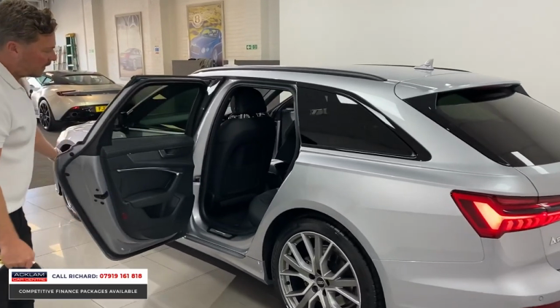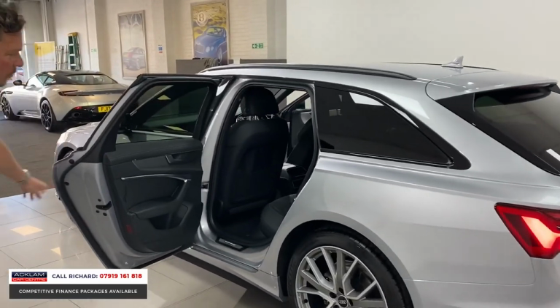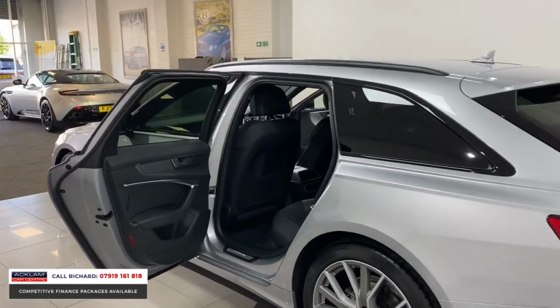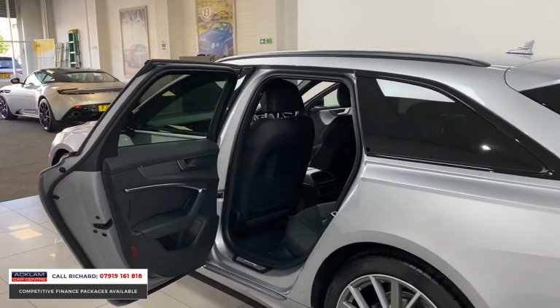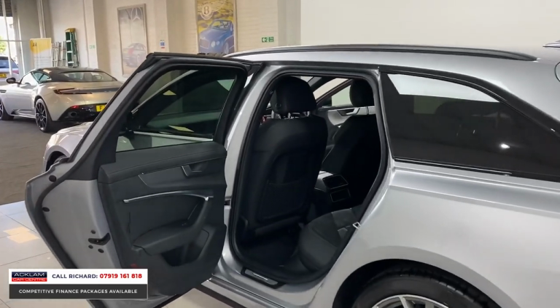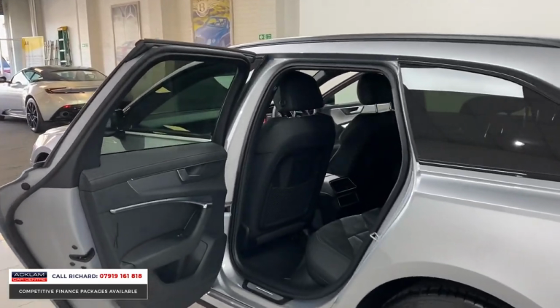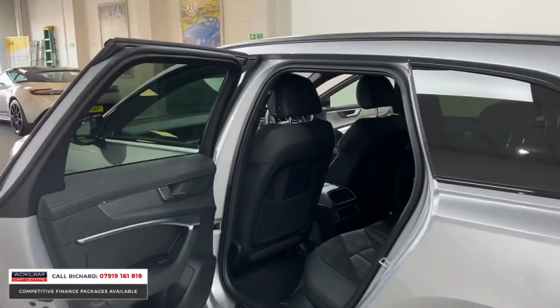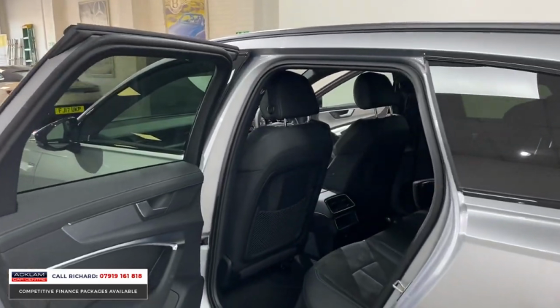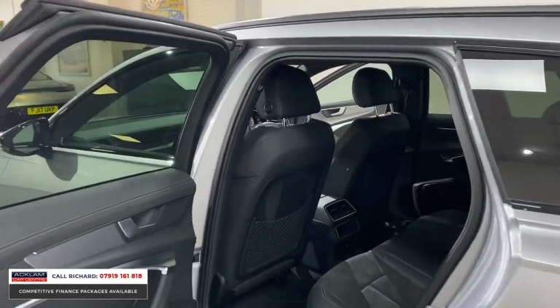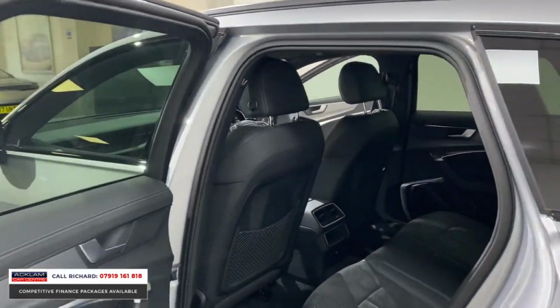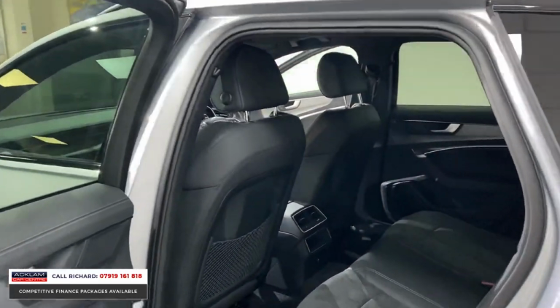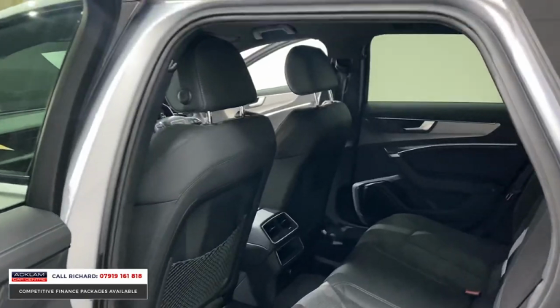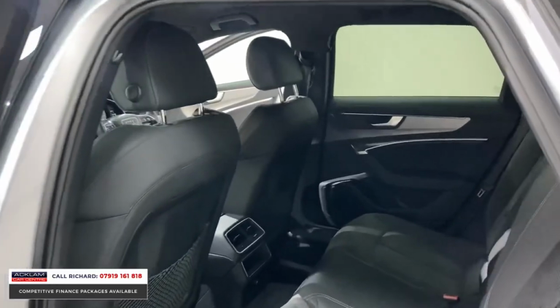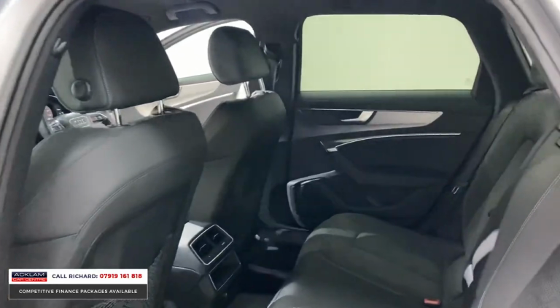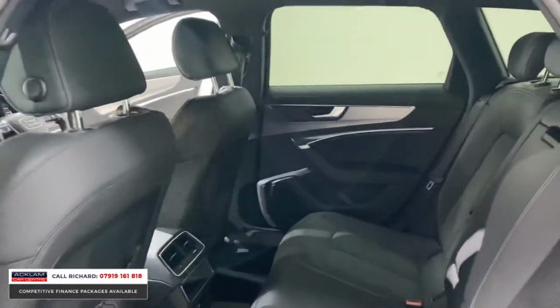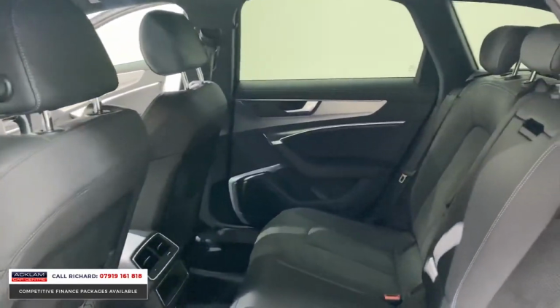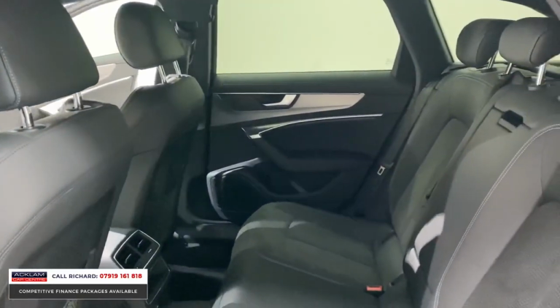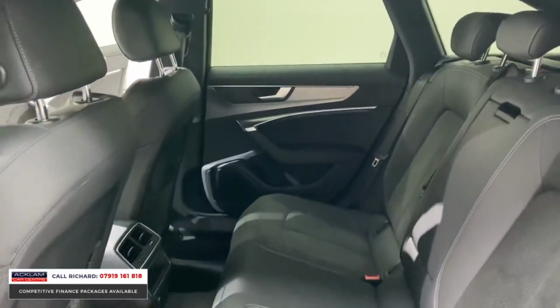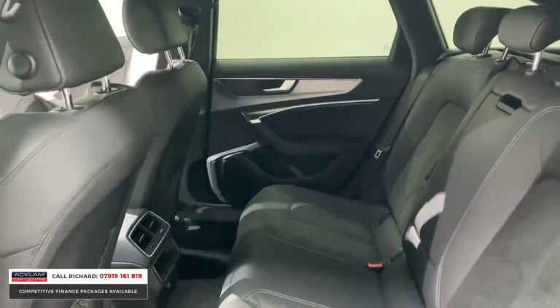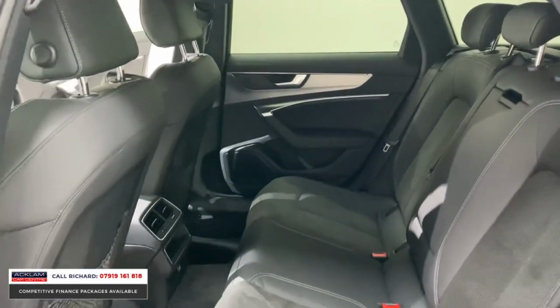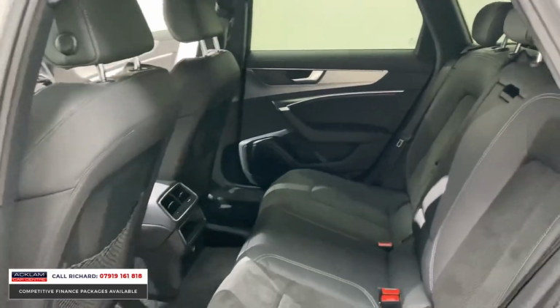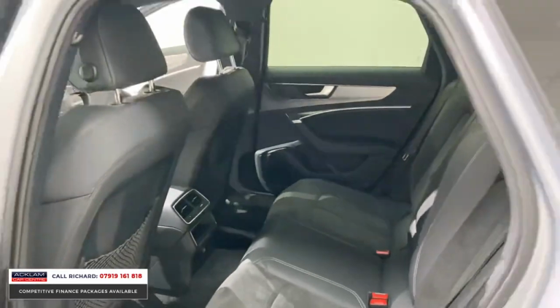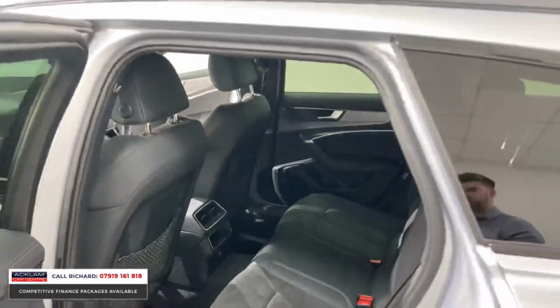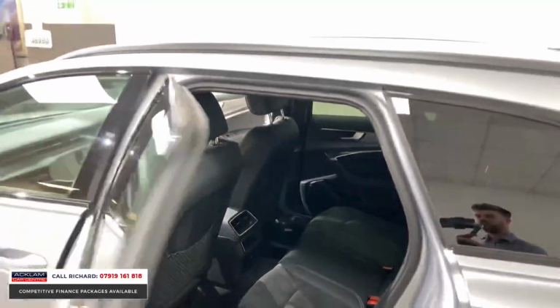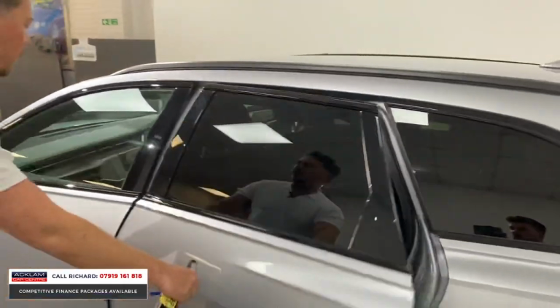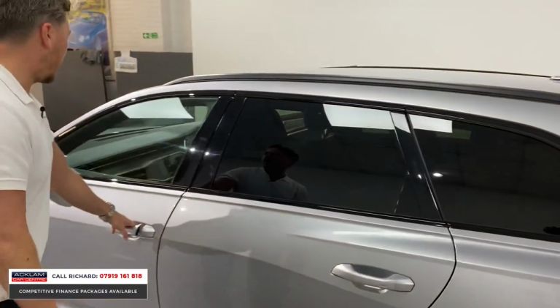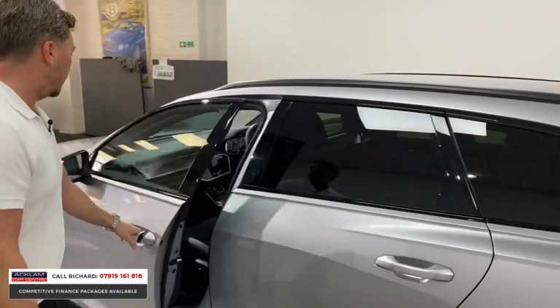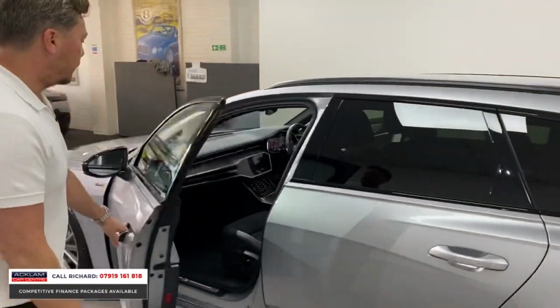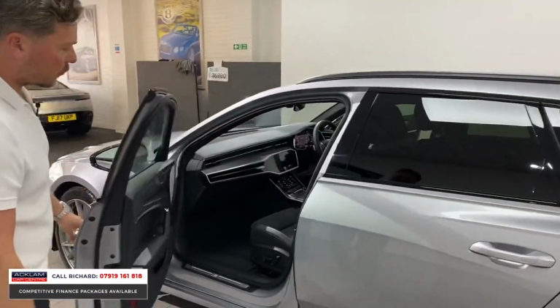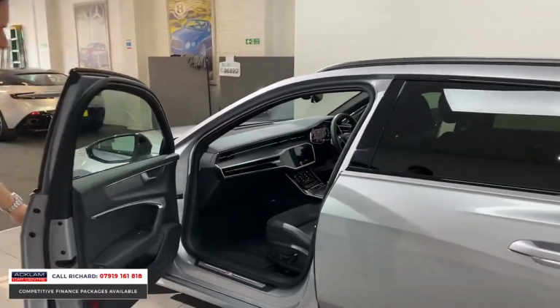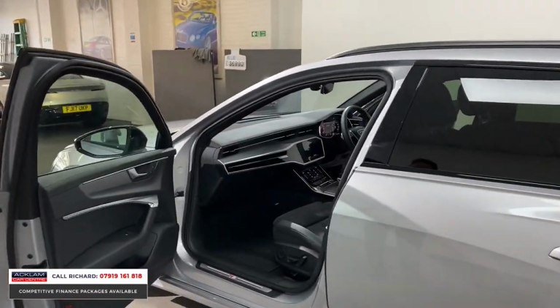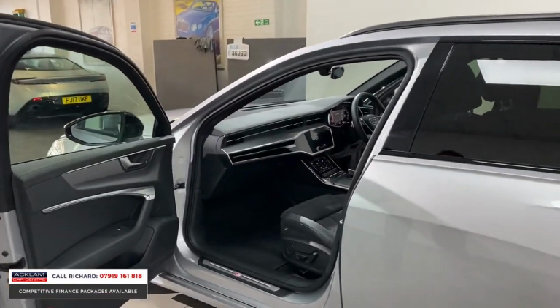So much boot space and so much leg room in the back — if you are going to travel long distances, this is the perfect vehicle for you for space and comfort purposes.